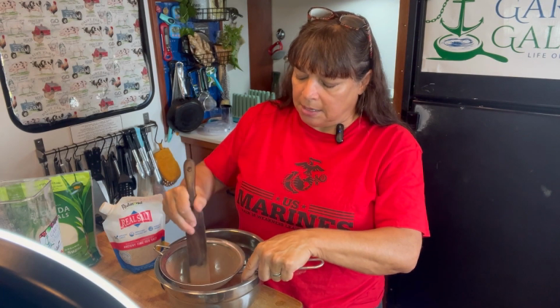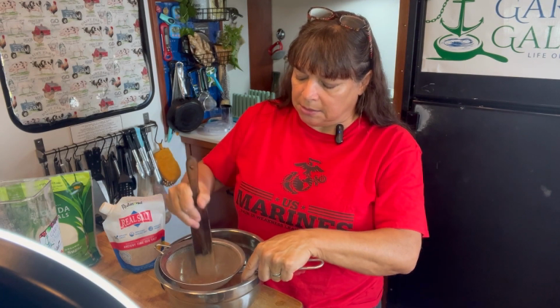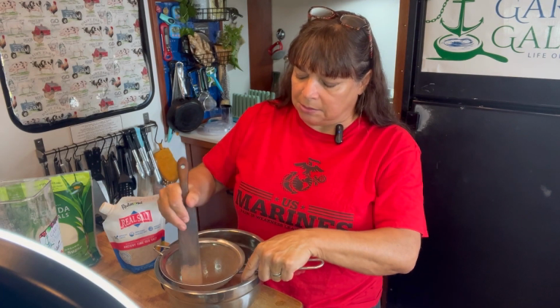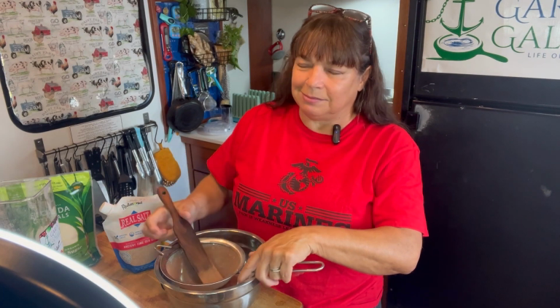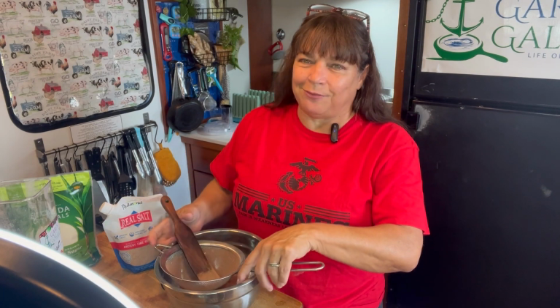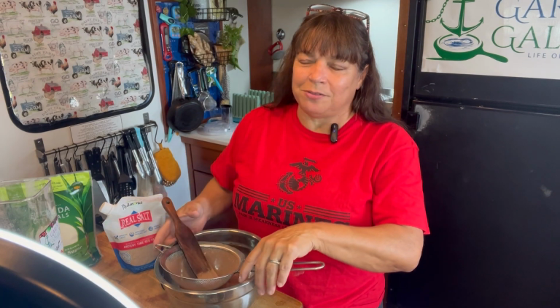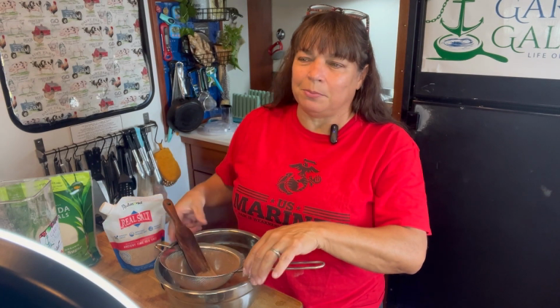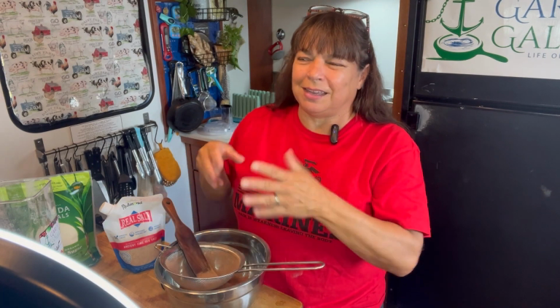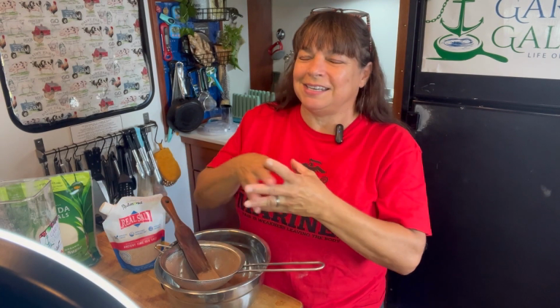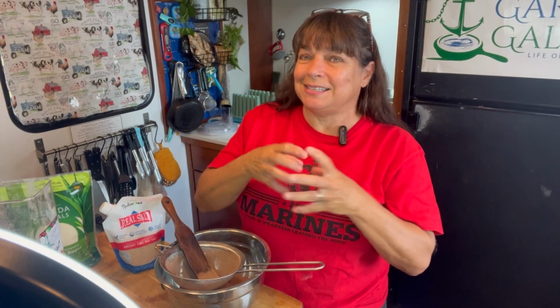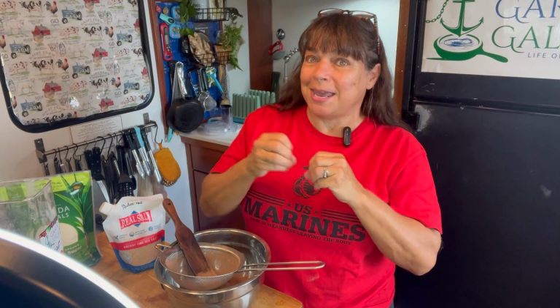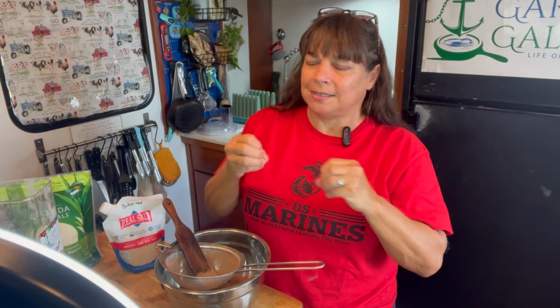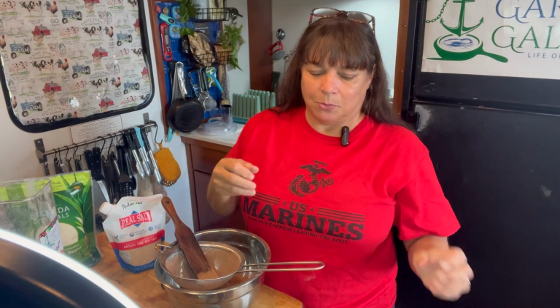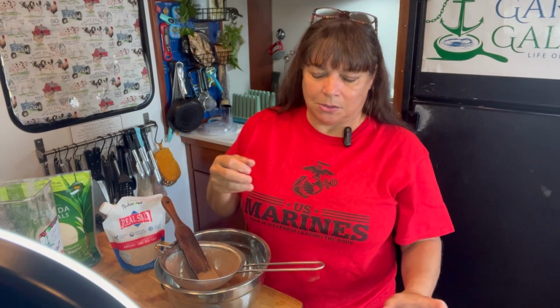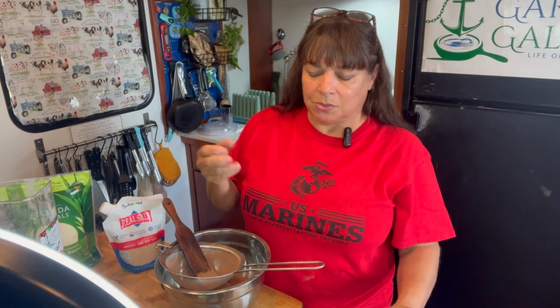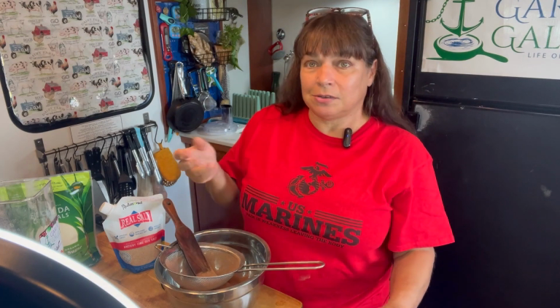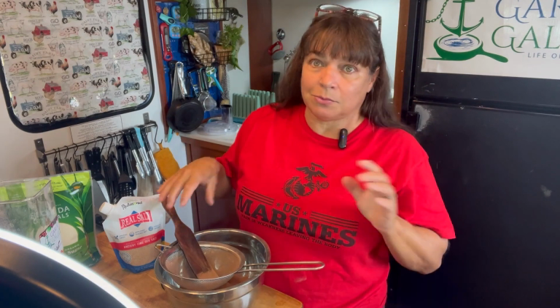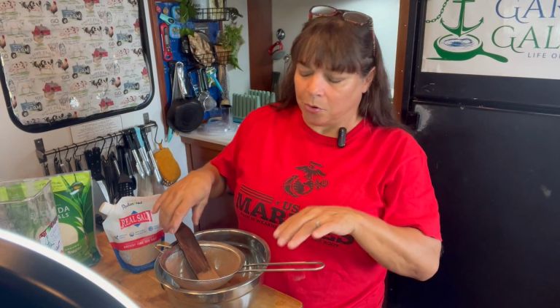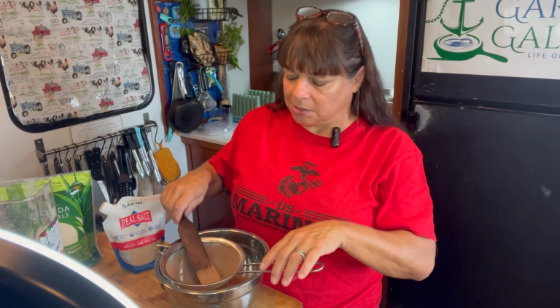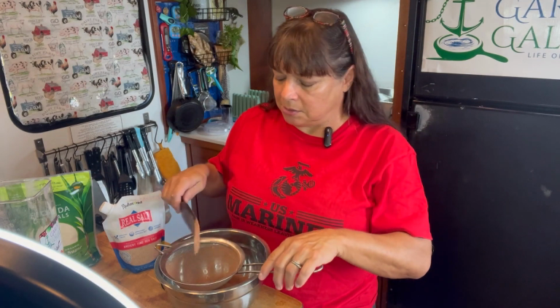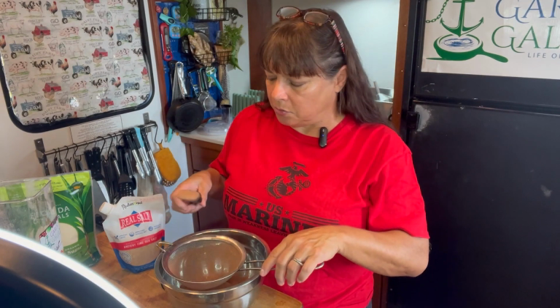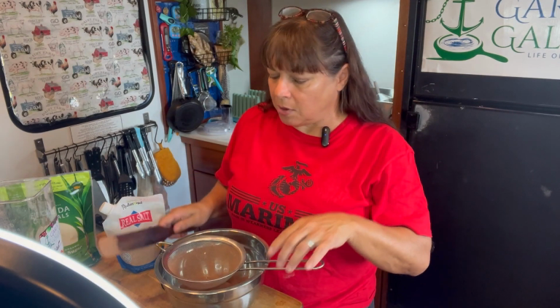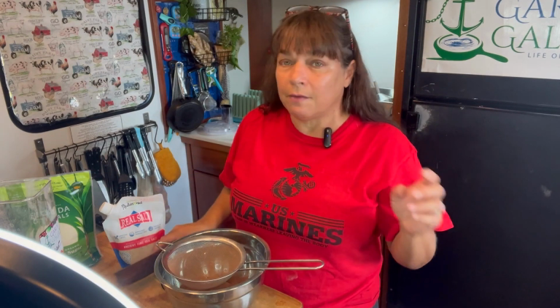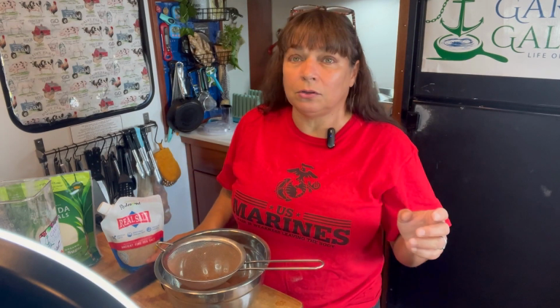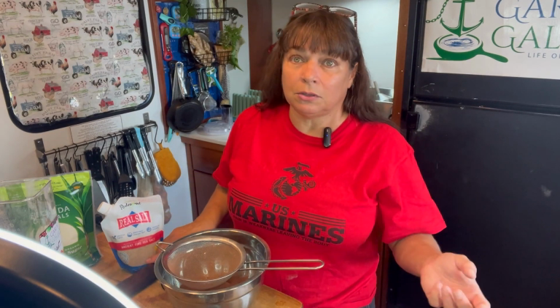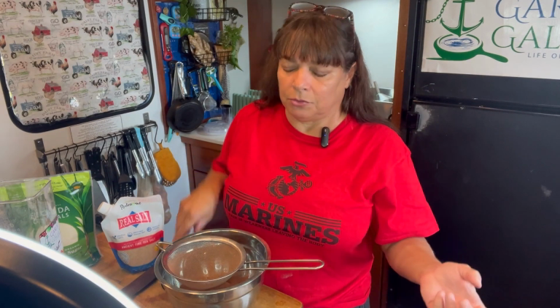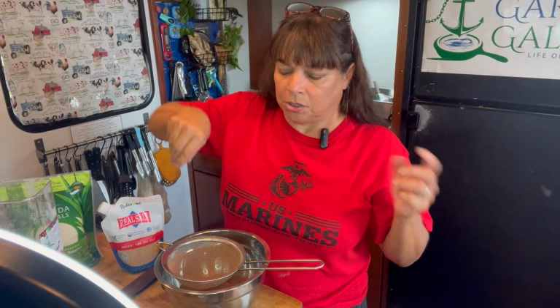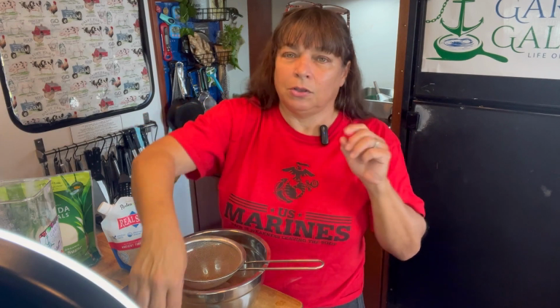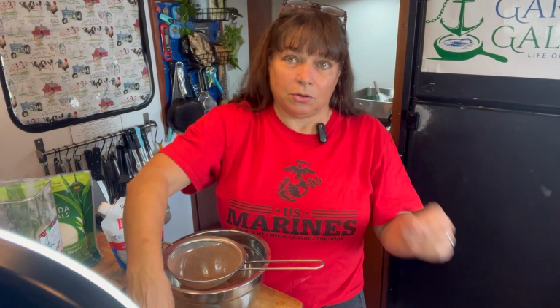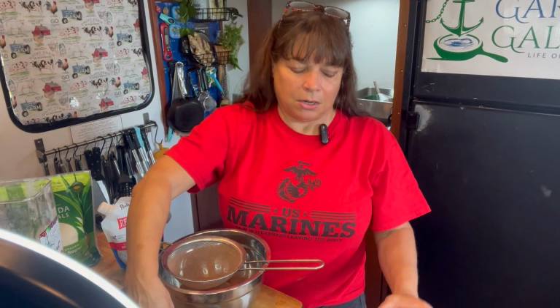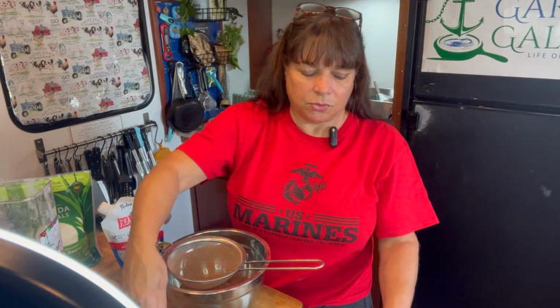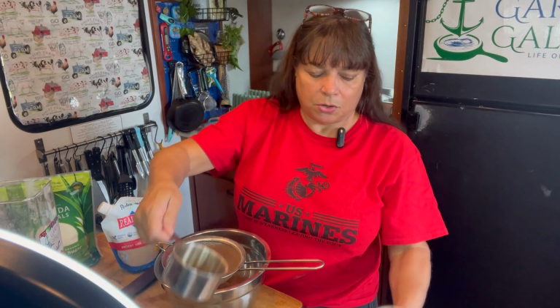My favorite thing is that it says it may contain wheat — so does it or doesn't it? If you have a gluten allergy, then you can't use those products.